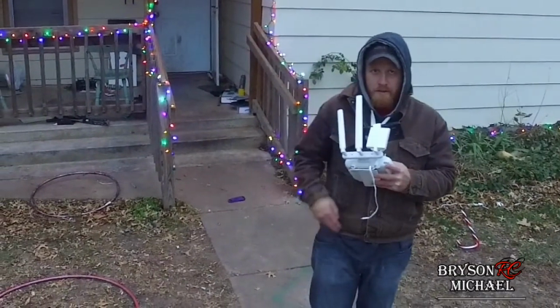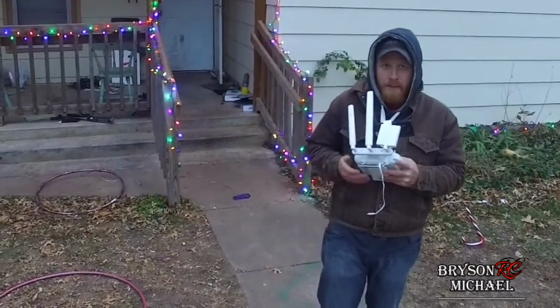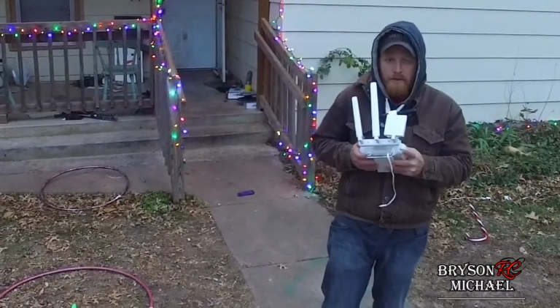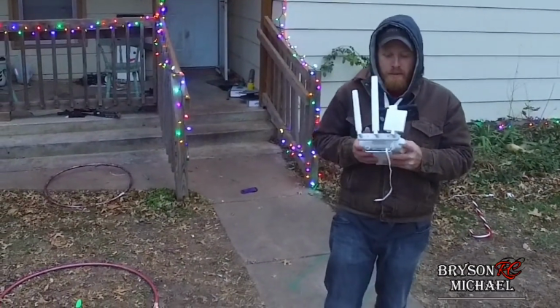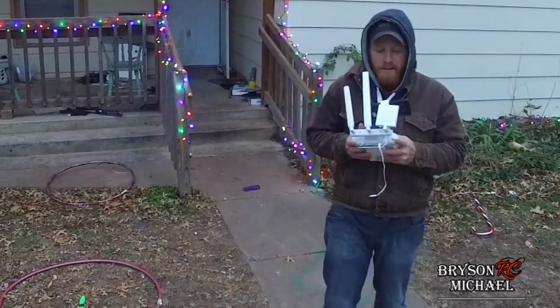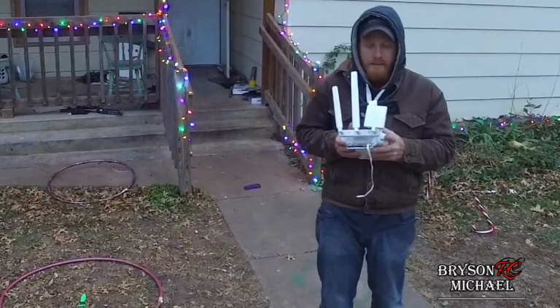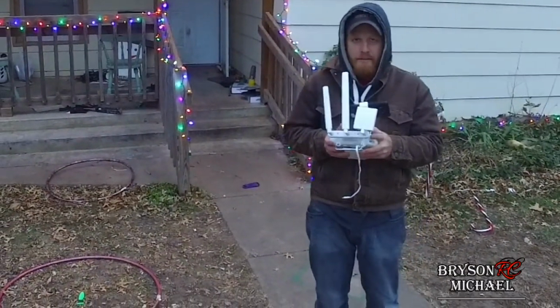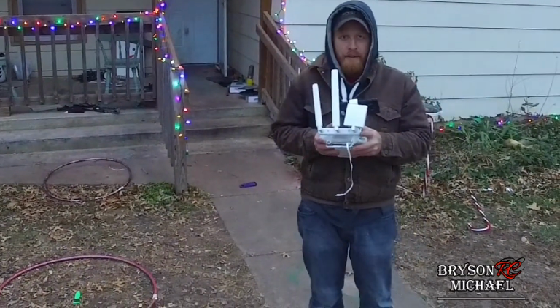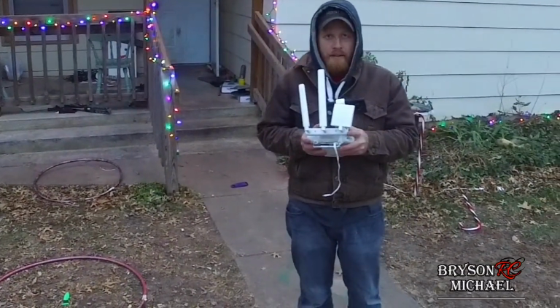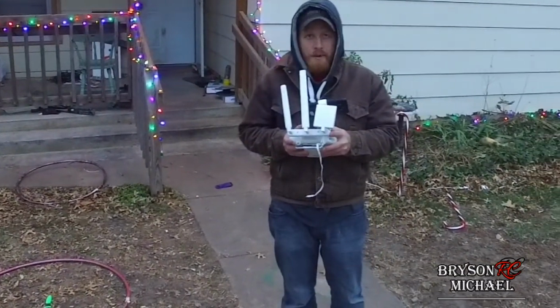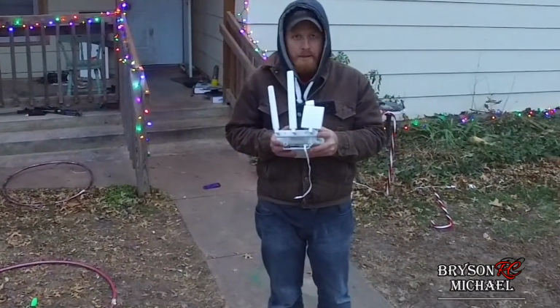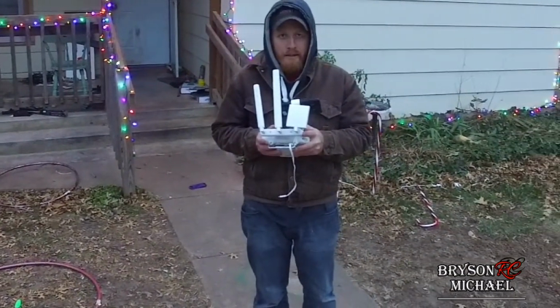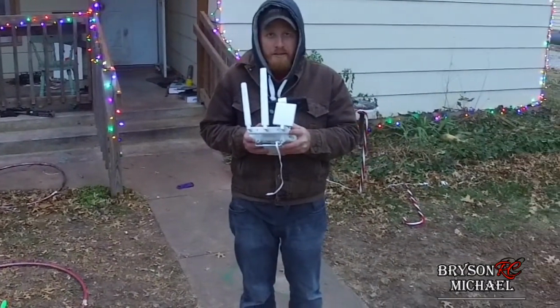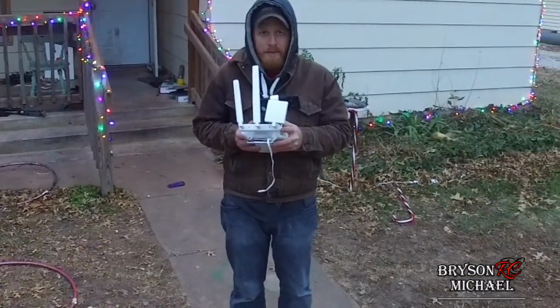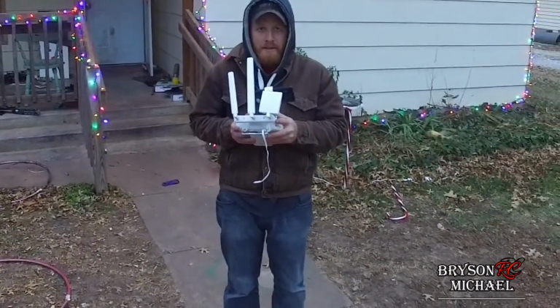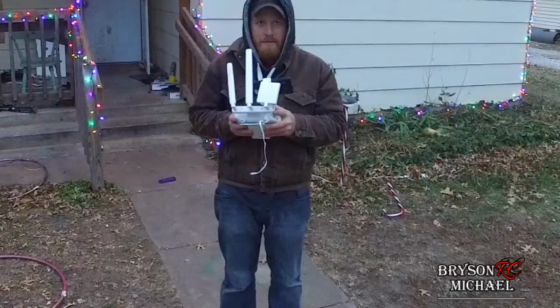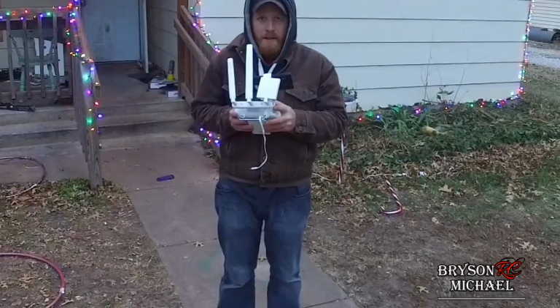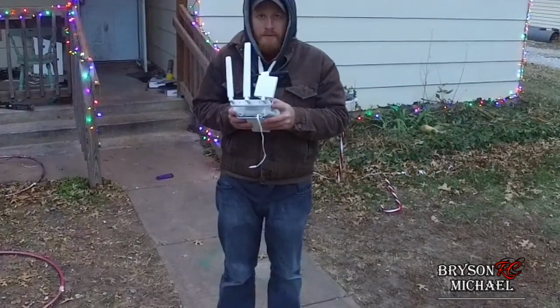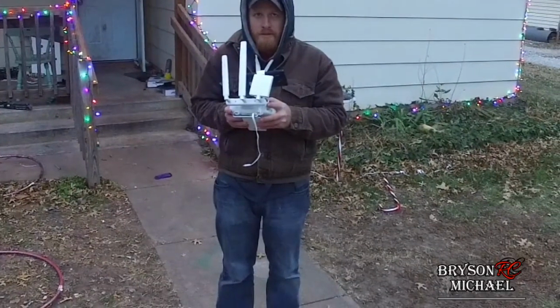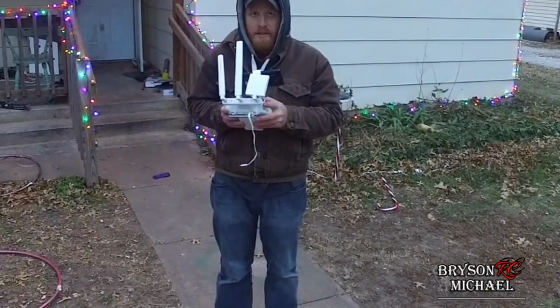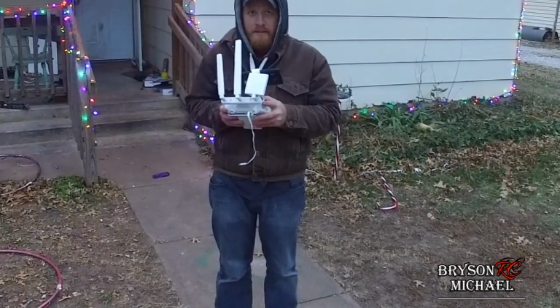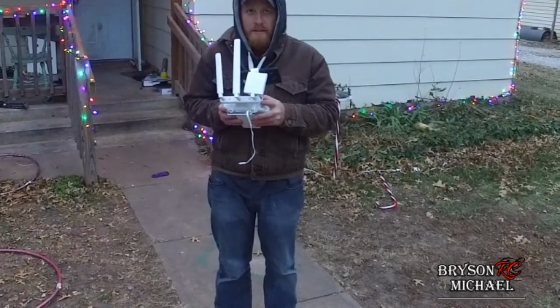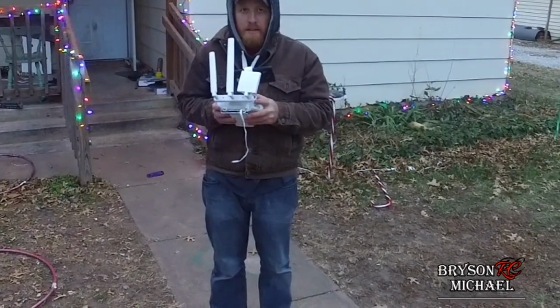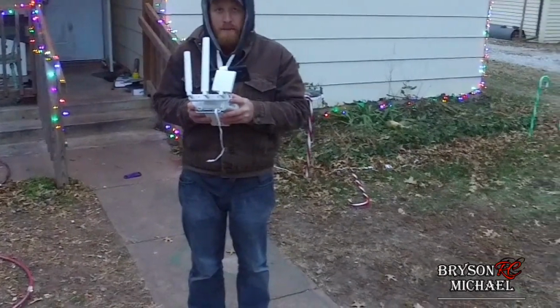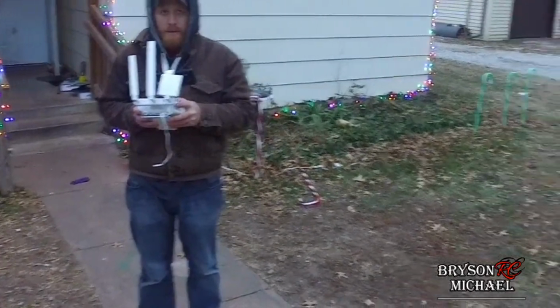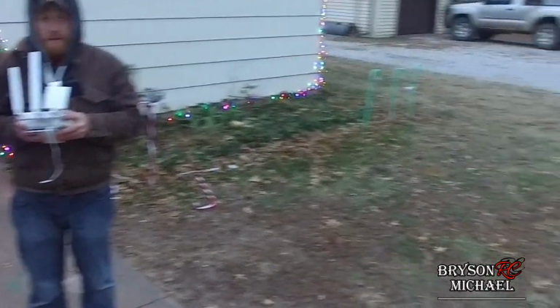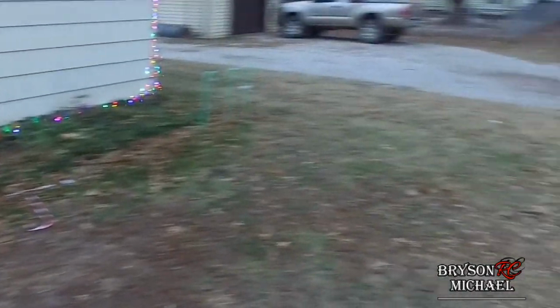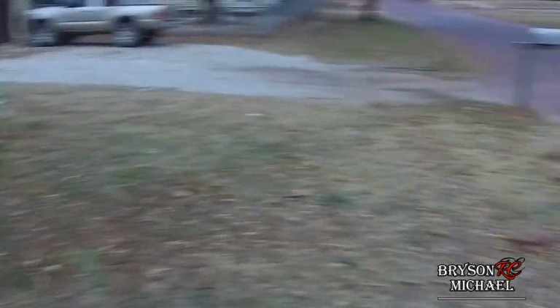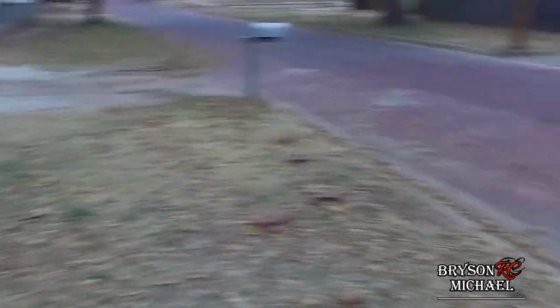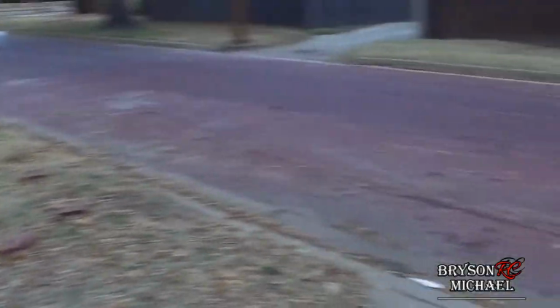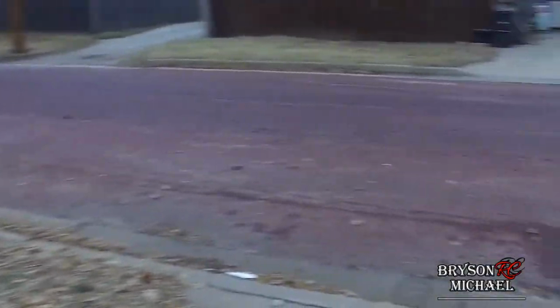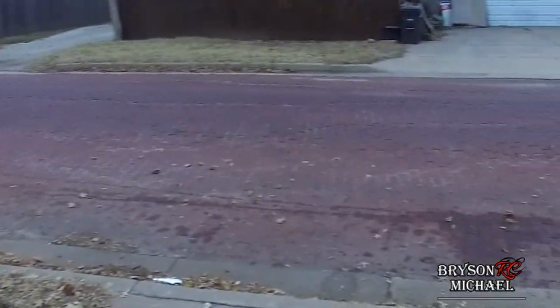Anyway, we'll talk to you guys later. It's Bryce and Michael RC. Please hit that subscribe button. We'll see you guys — have a good one. Bye!